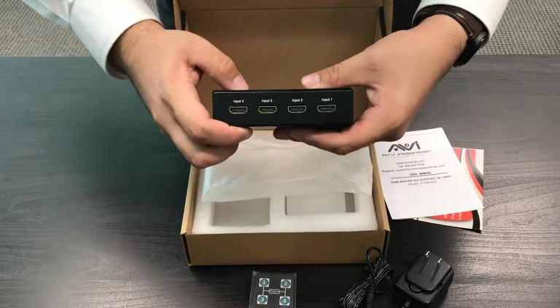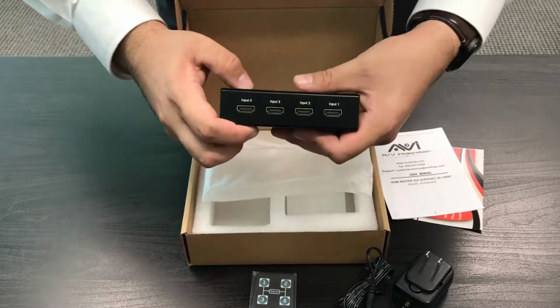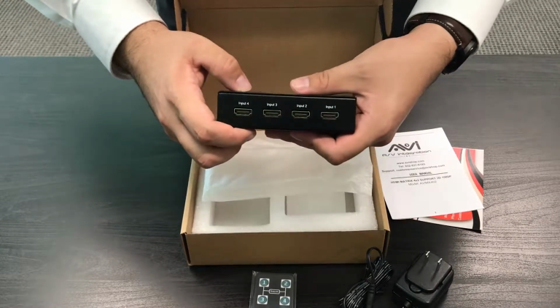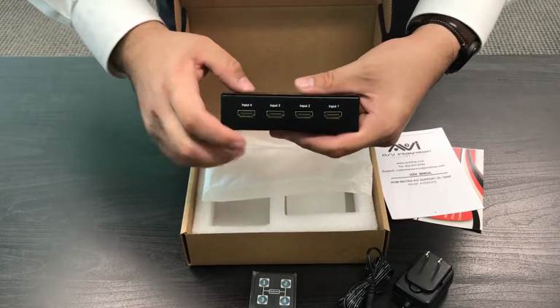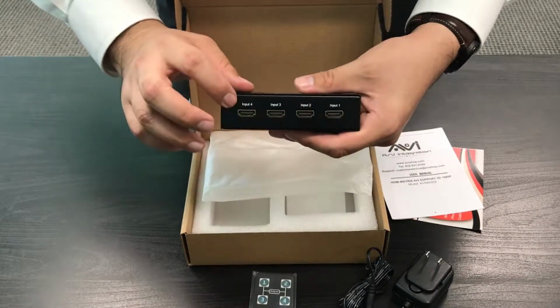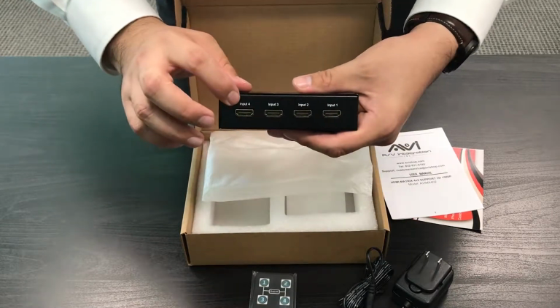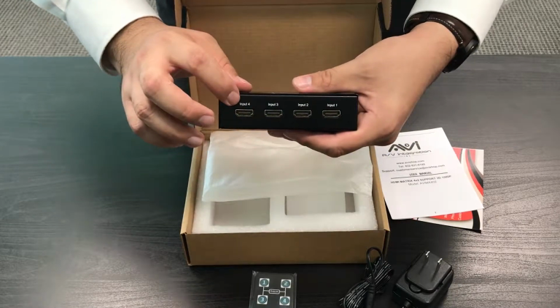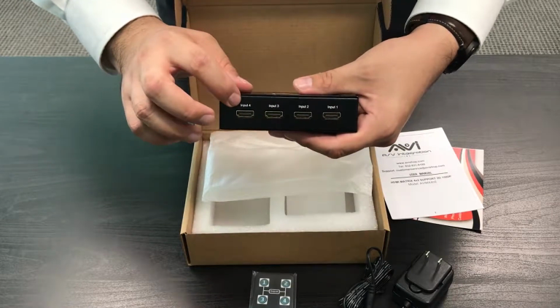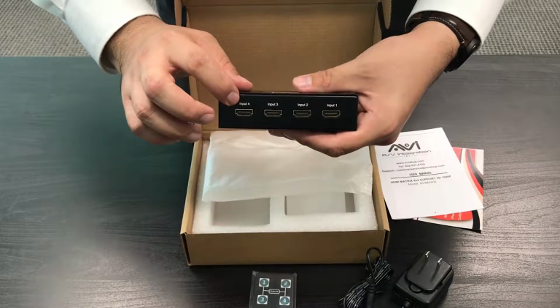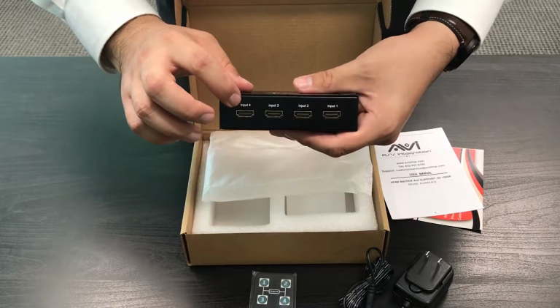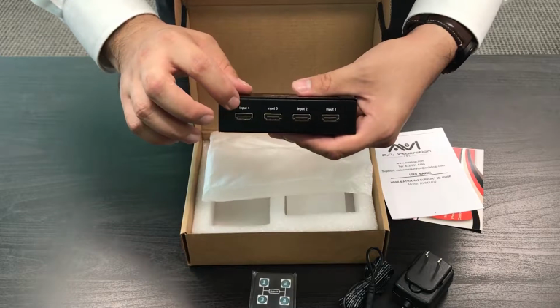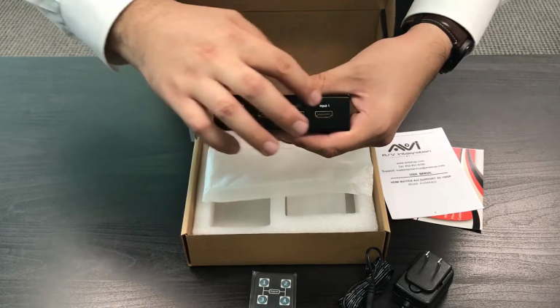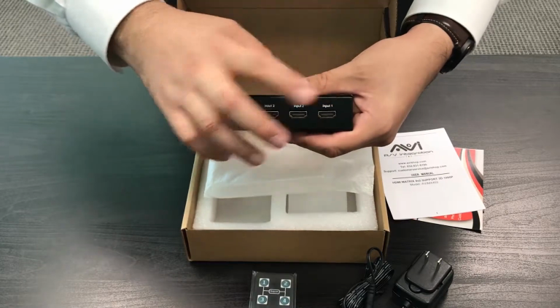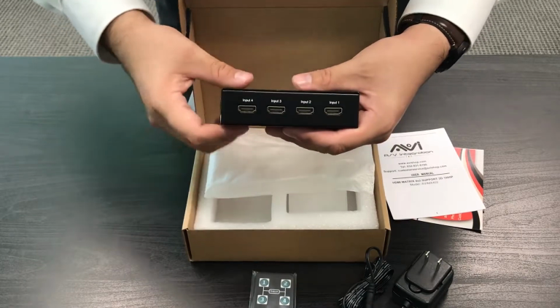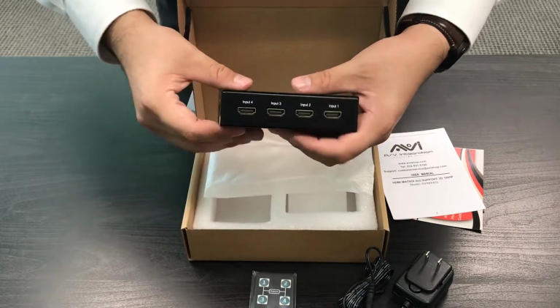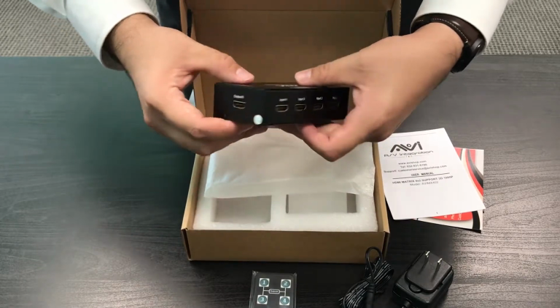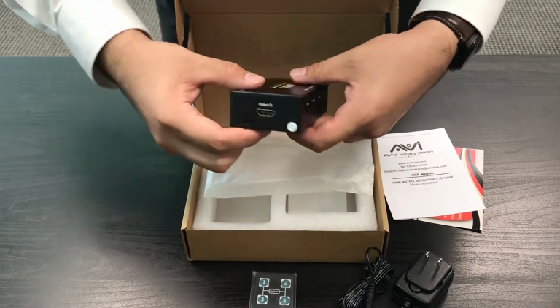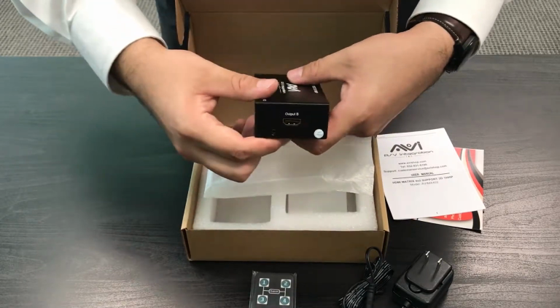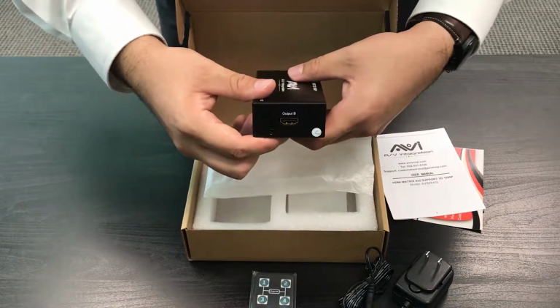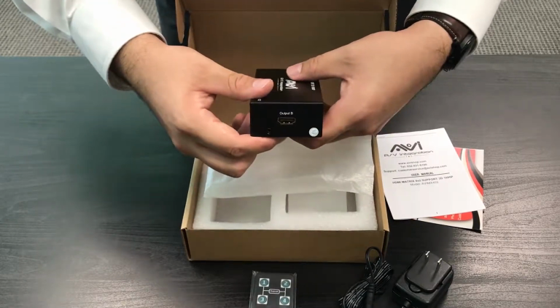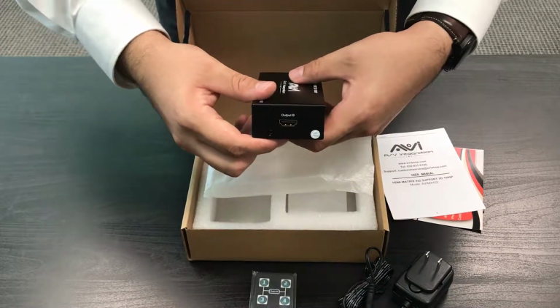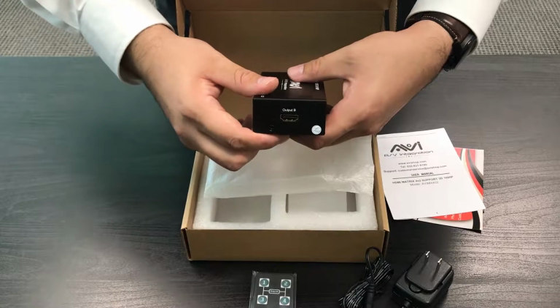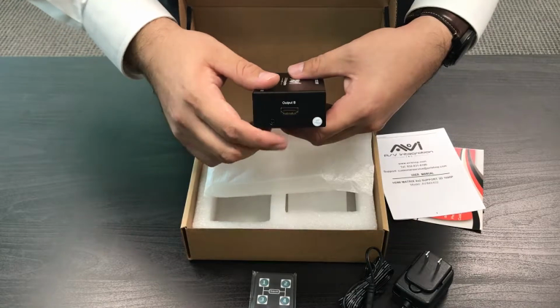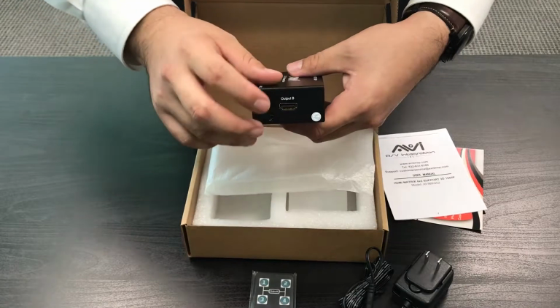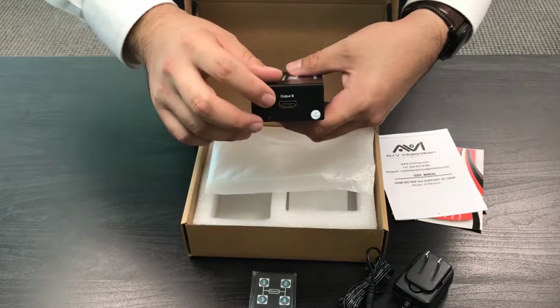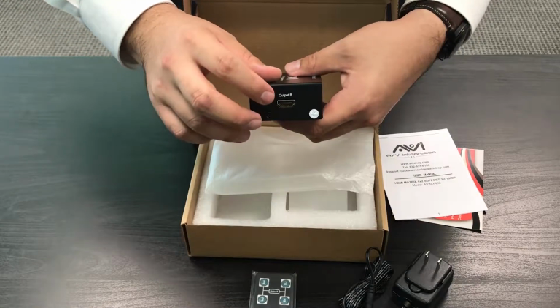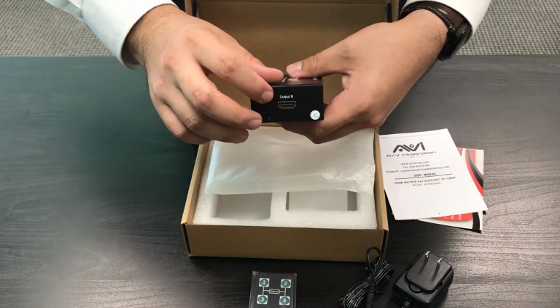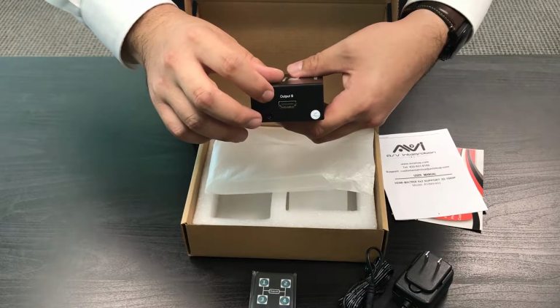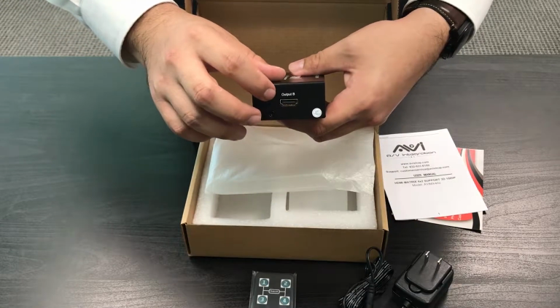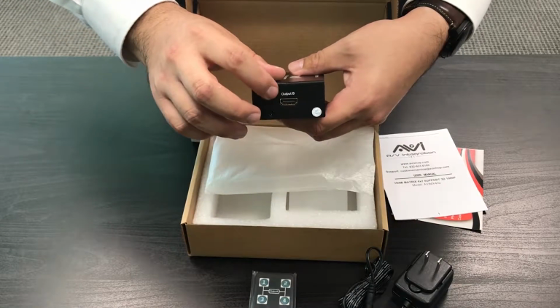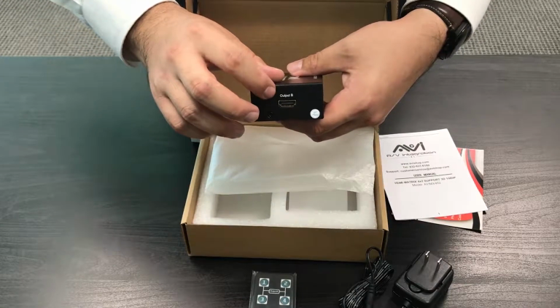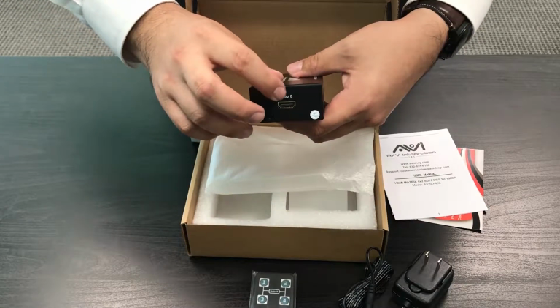In the back you will have your 4 HDMI input sources, and on the other side you will have your second HDMI output.